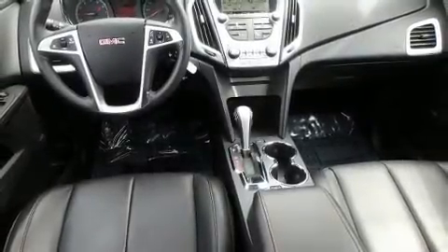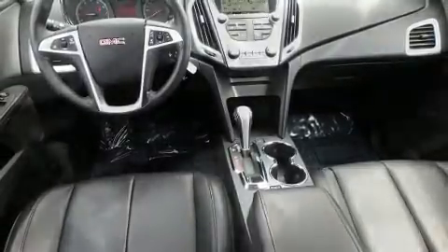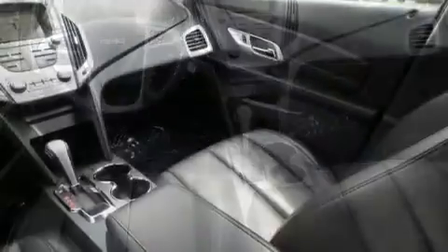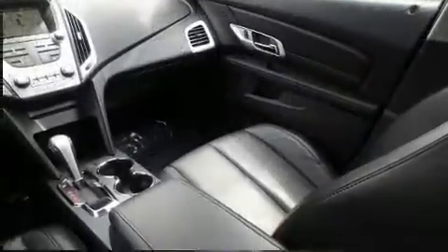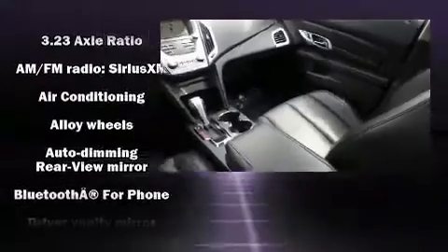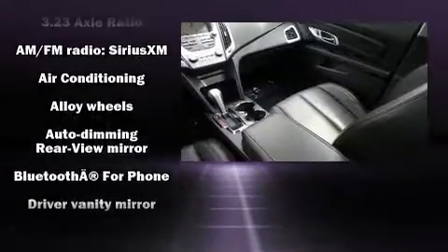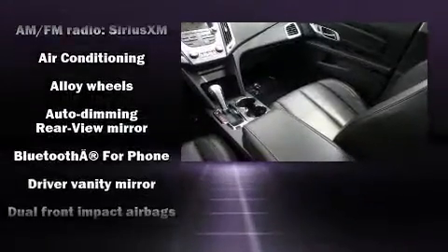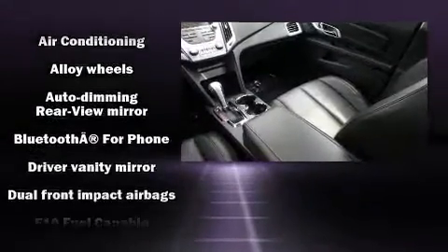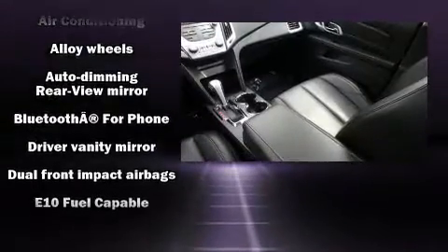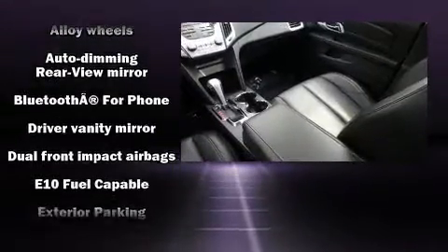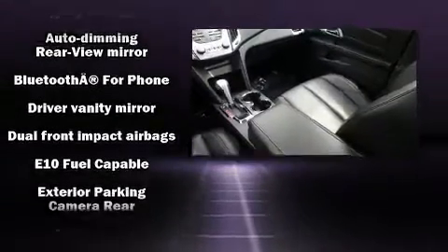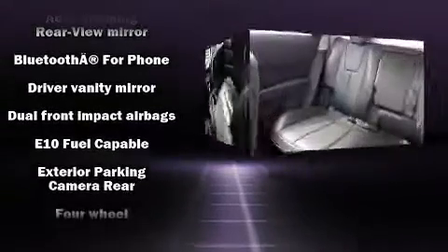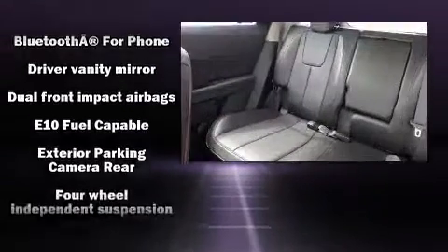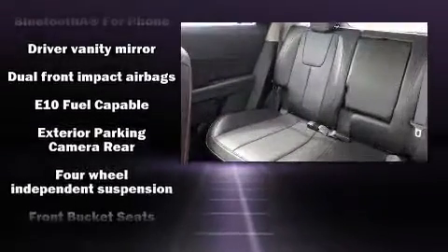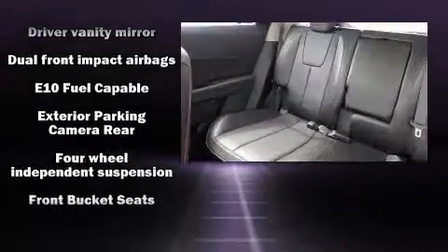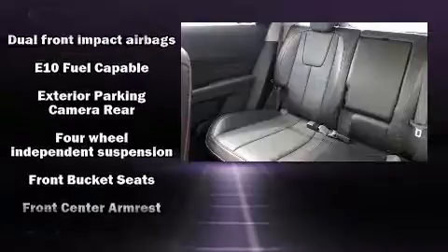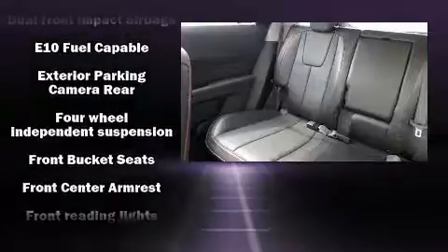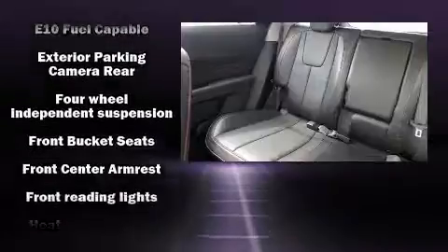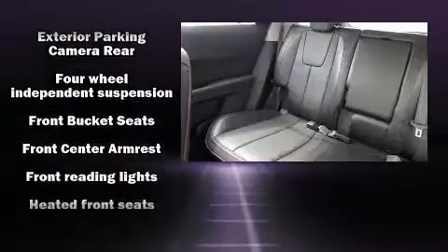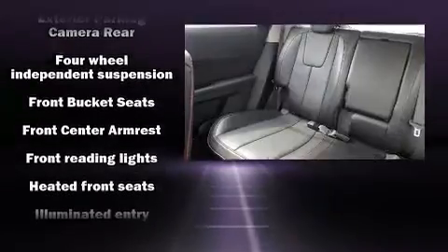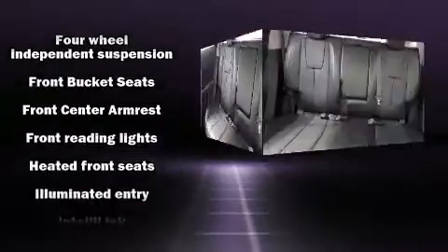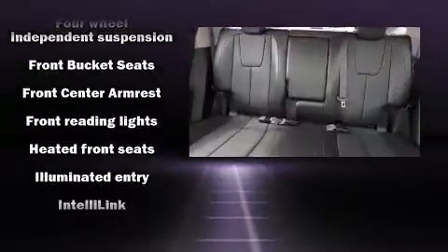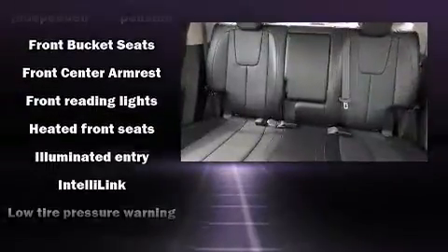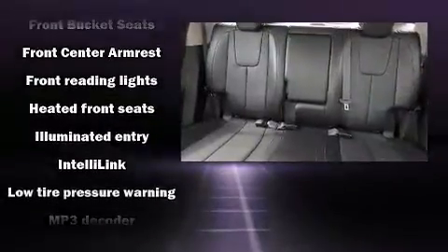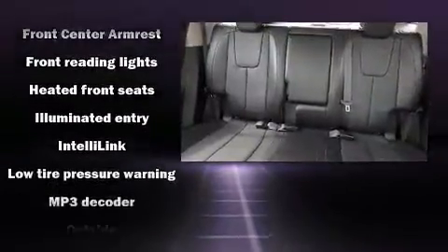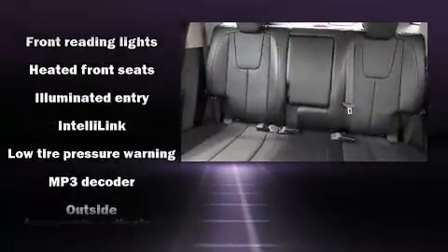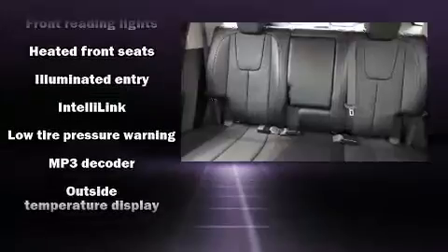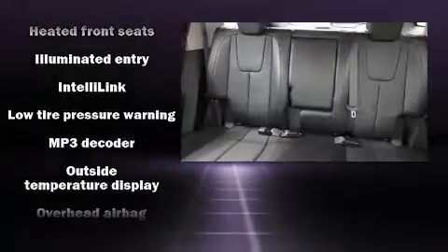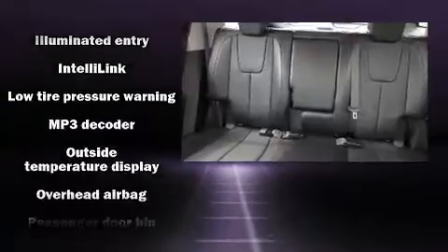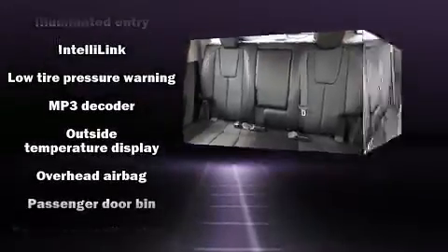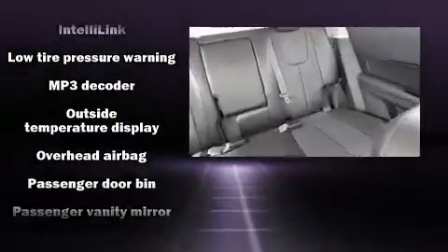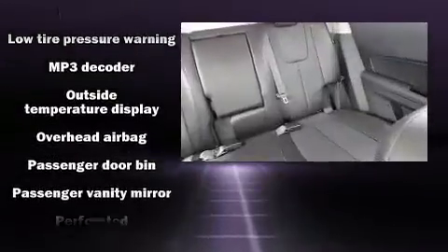Safety equipment has been integrated throughout, including dual front impact airbags, head curtain airbags, traction control, brake assist, a security system, OnStar, and four-wheel disc brakes with ABS.